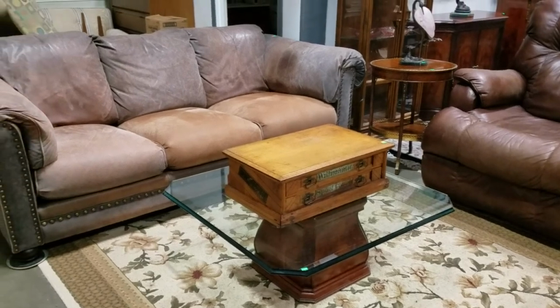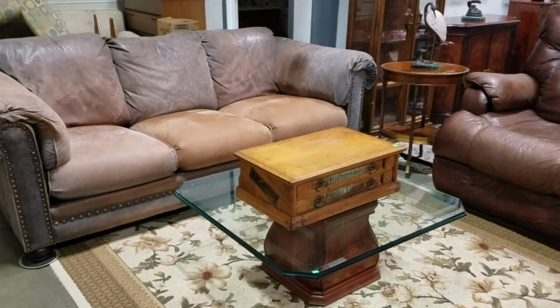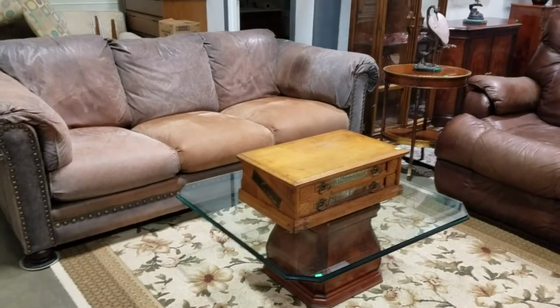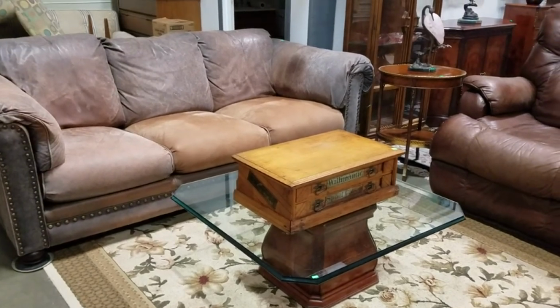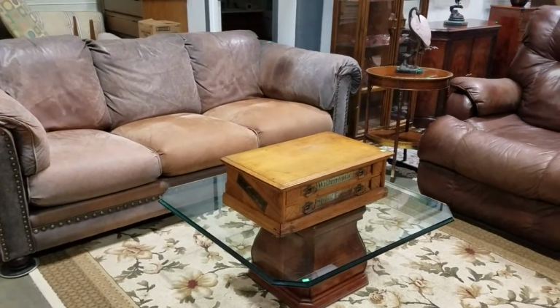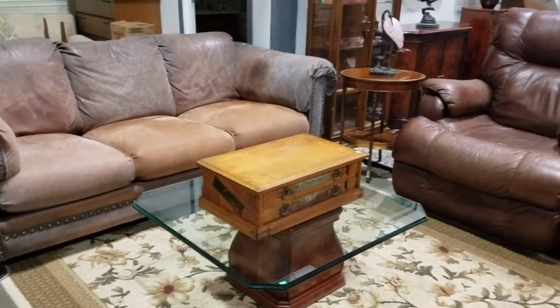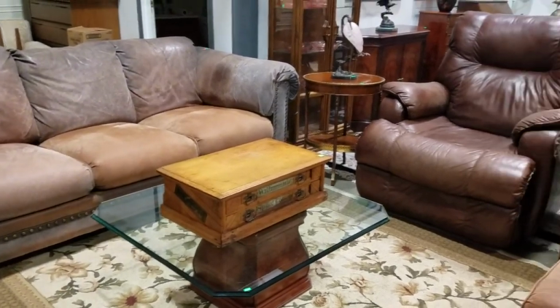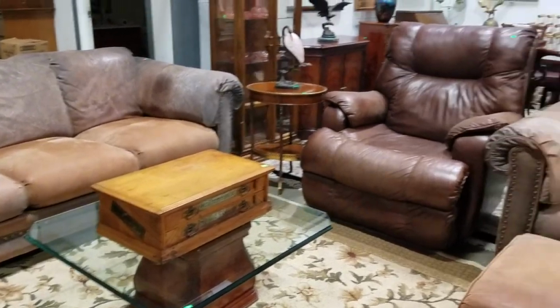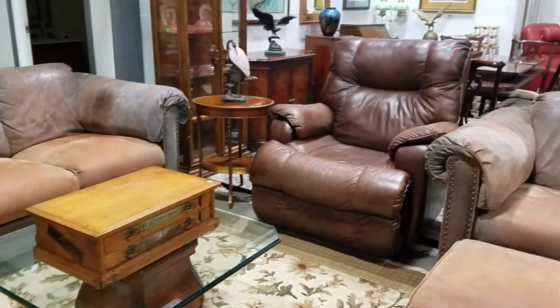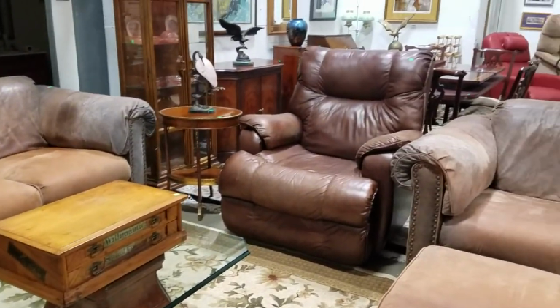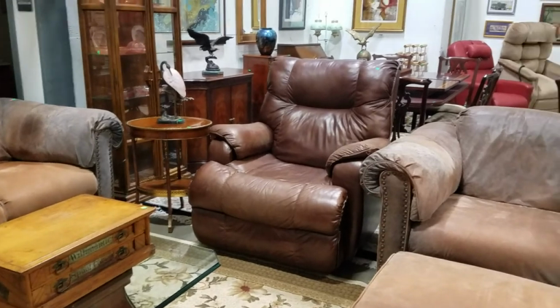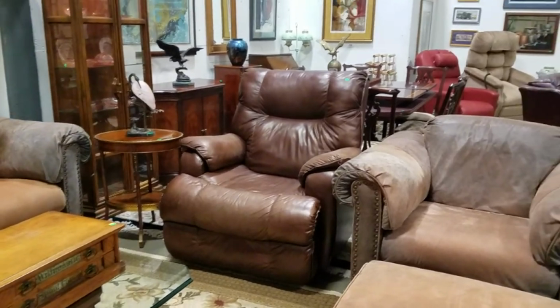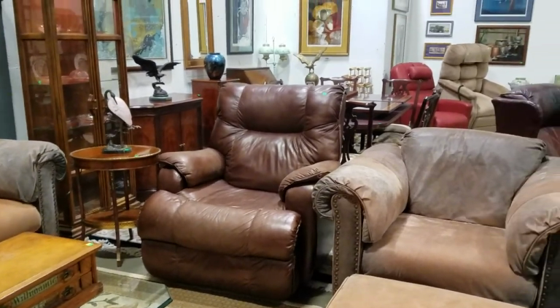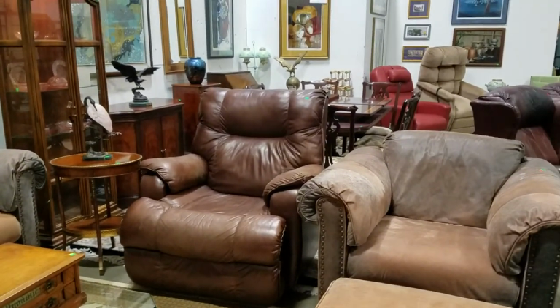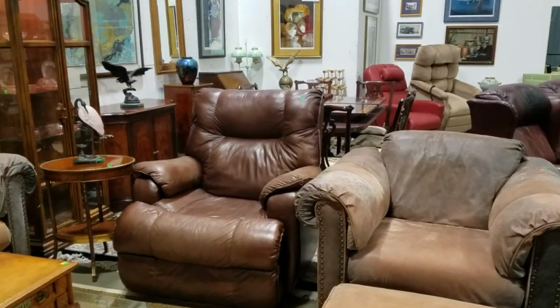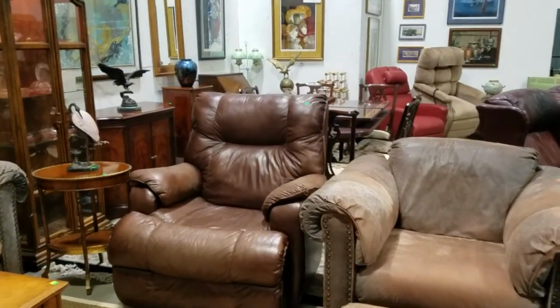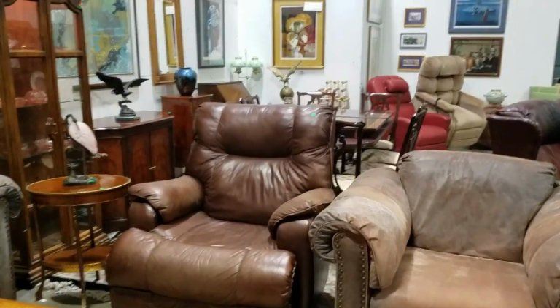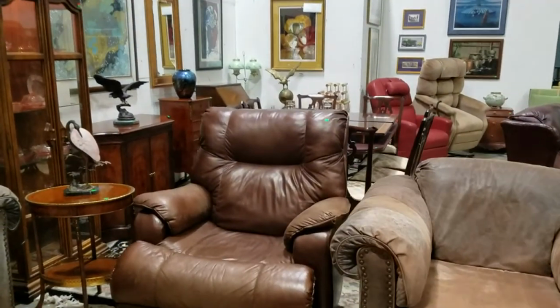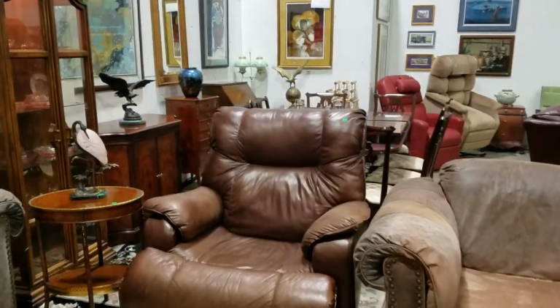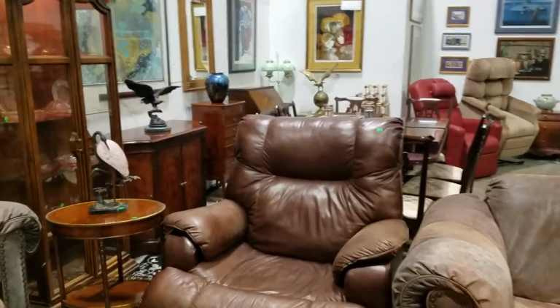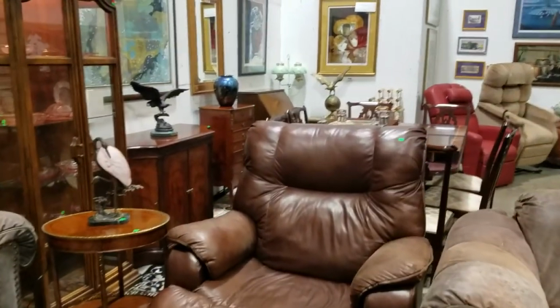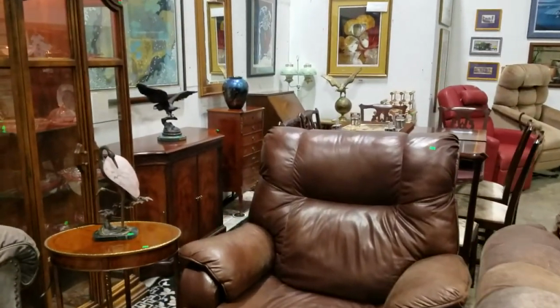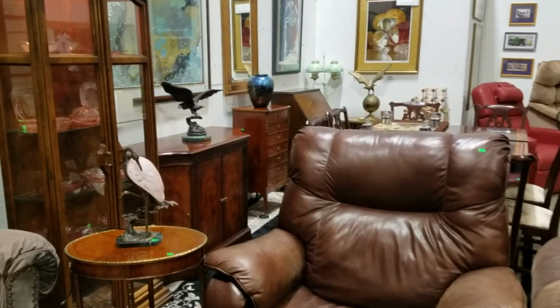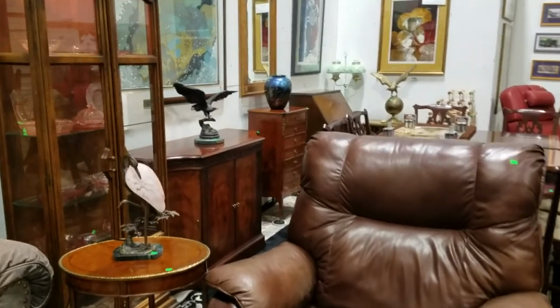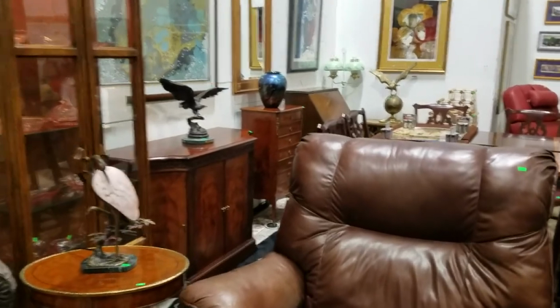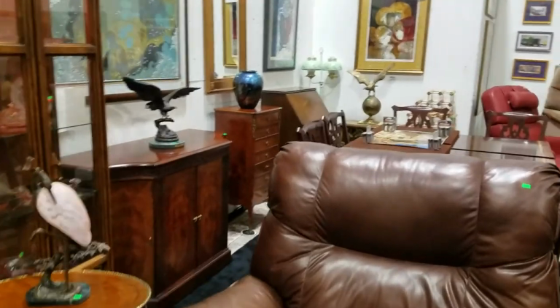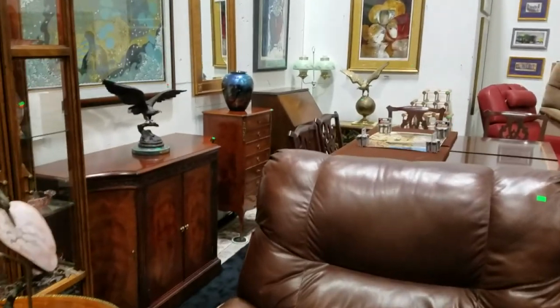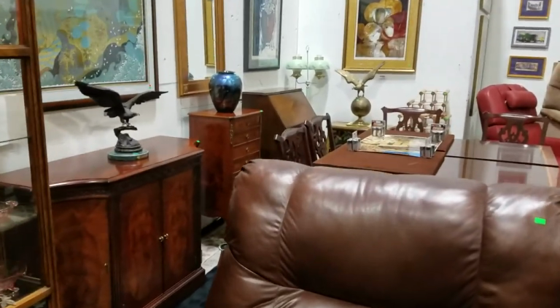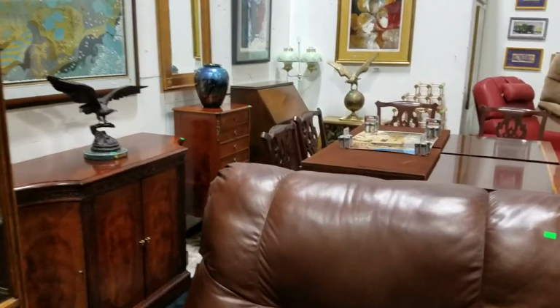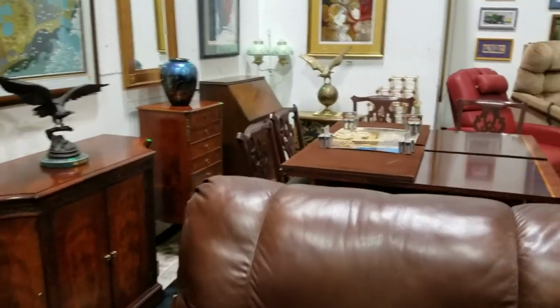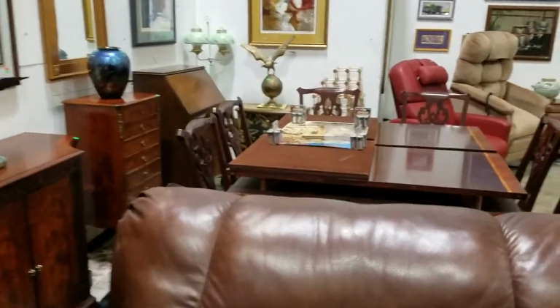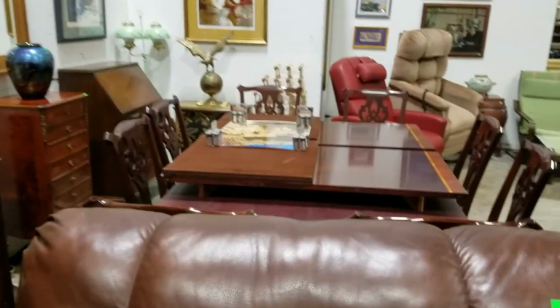Hello everyone and welcome to another video preview brought to you by Sound Auction Service. This is our Friday, February 3rd auction — antiques, collectibles, furniture, you name it. There's tons of great stuff this week.